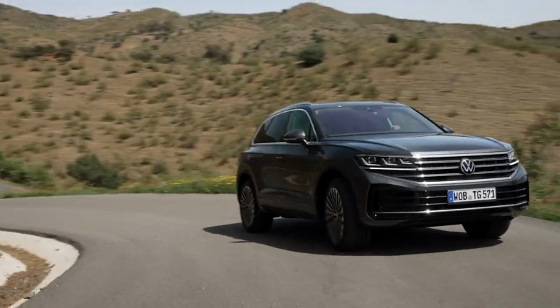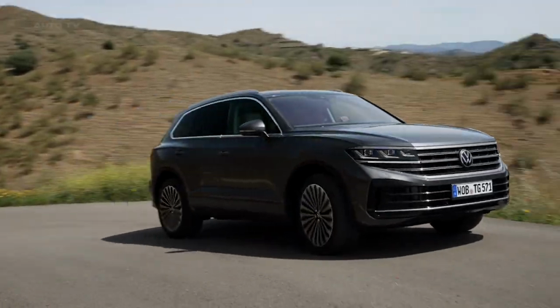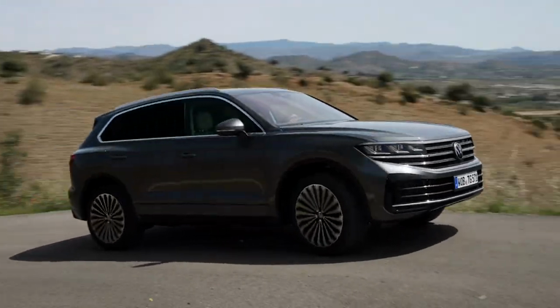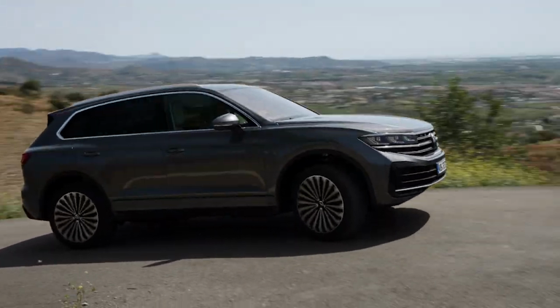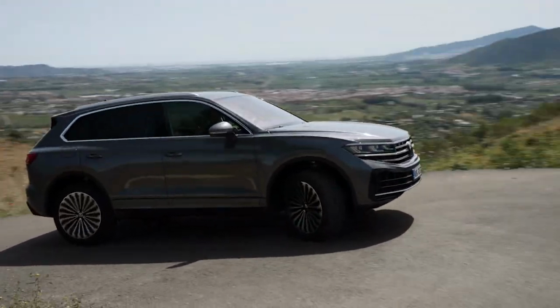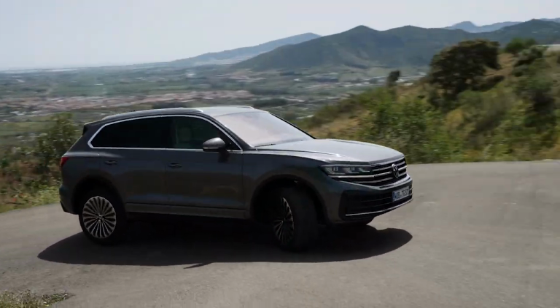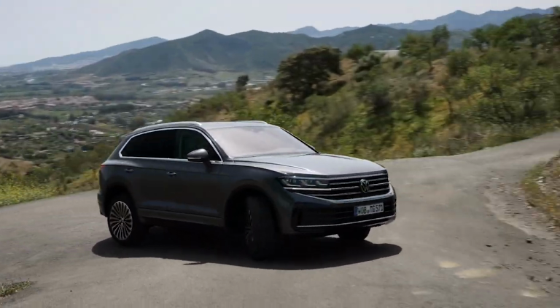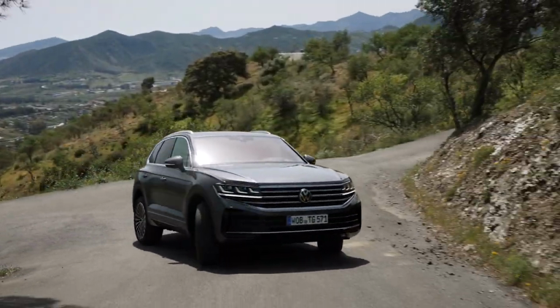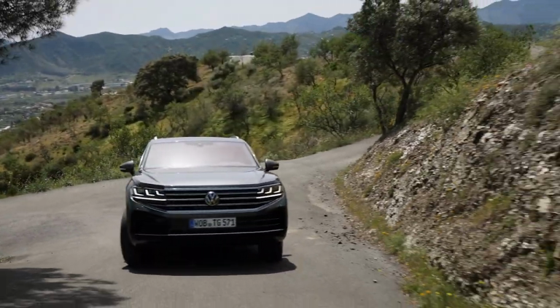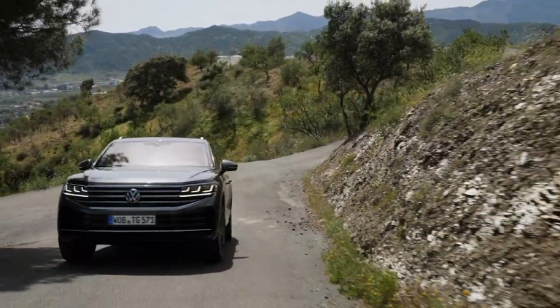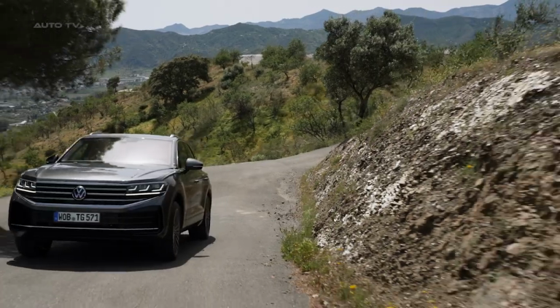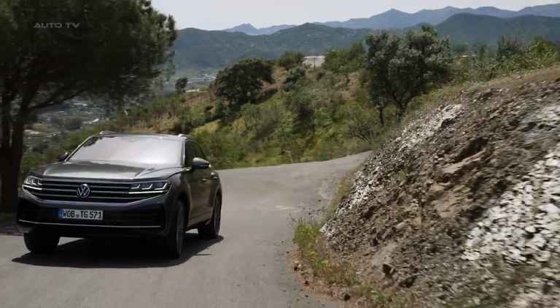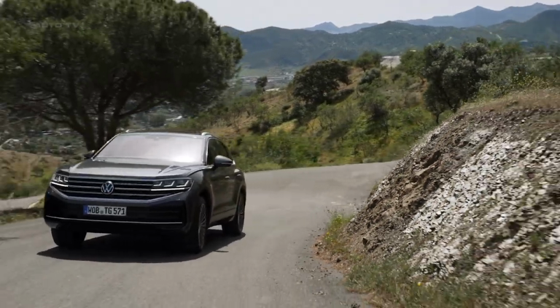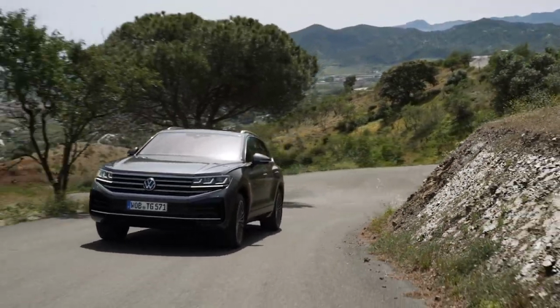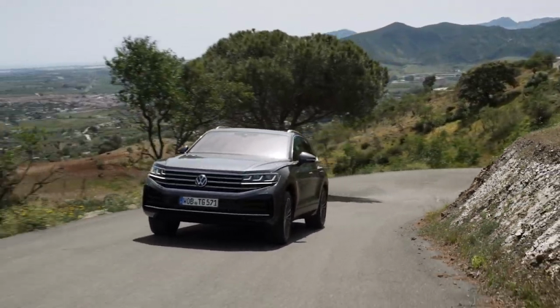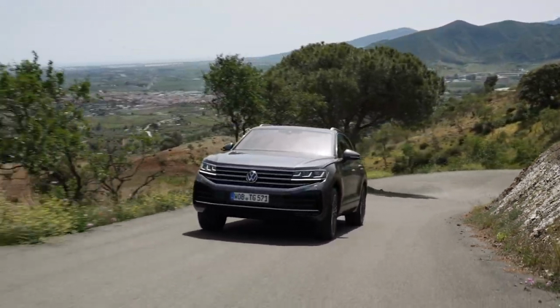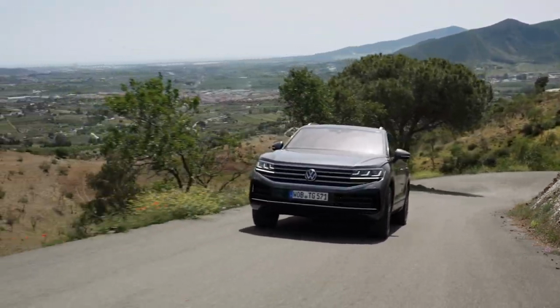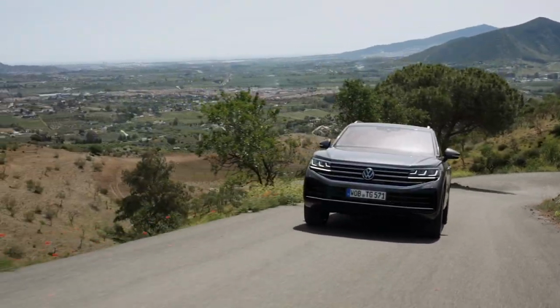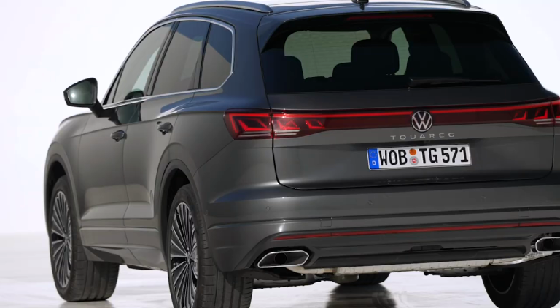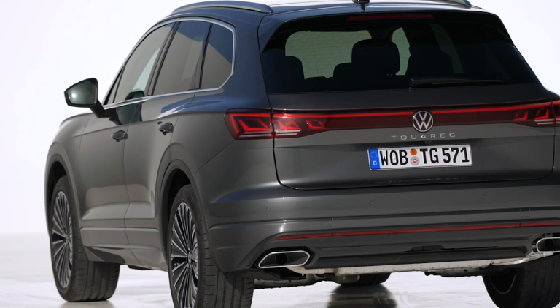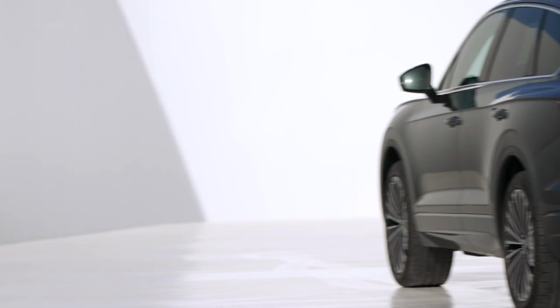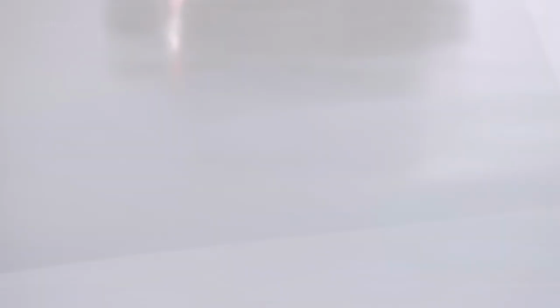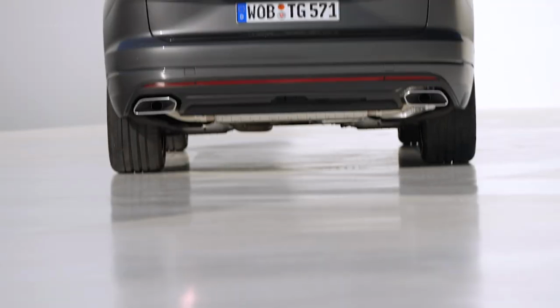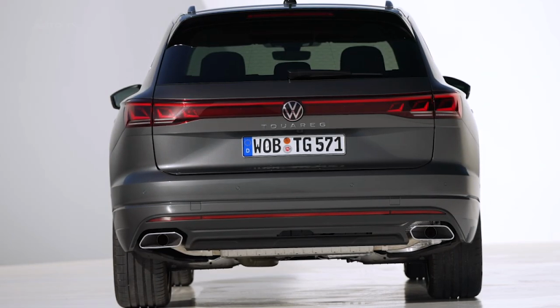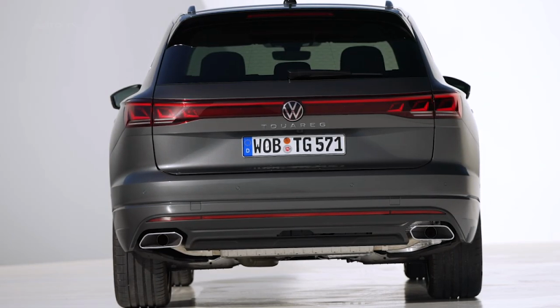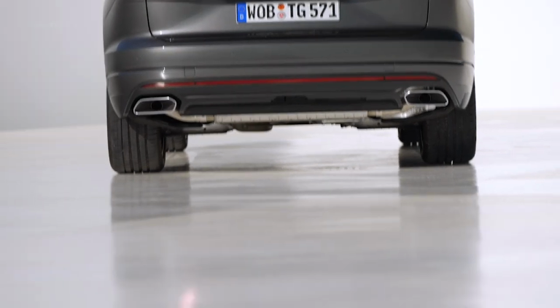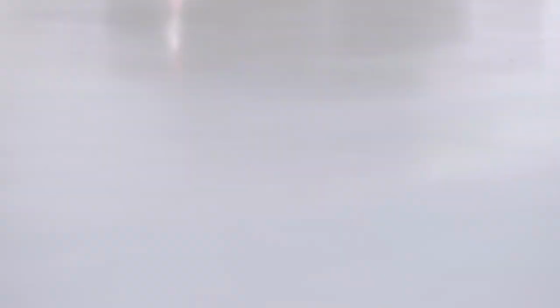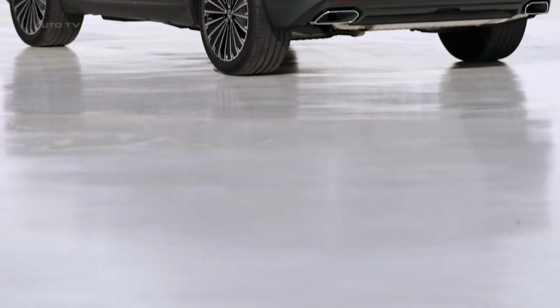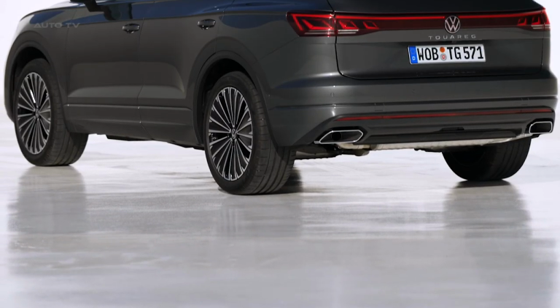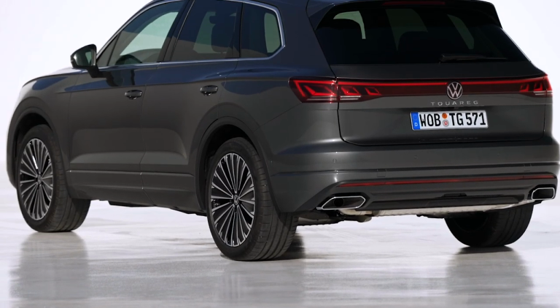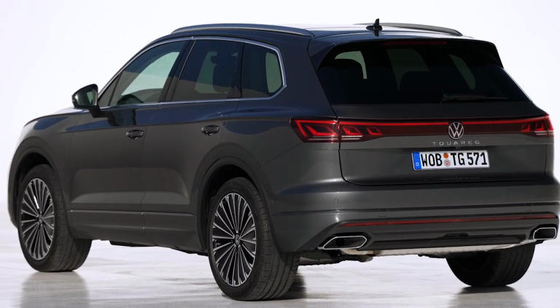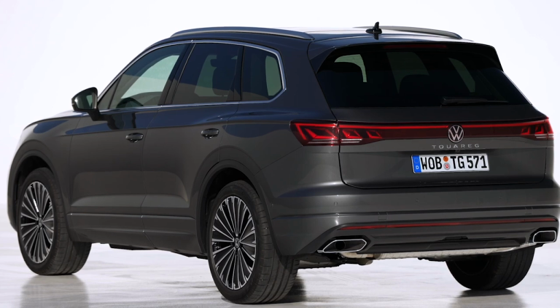Volkswagen has made extensive design enhancements to the Touareg's exterior and interior. The front and rear profiles have been reimagined for instant recognition, with LED taillights arranged in a sleek strip configuration and the incorporation of a red illuminated Volkswagen logo.